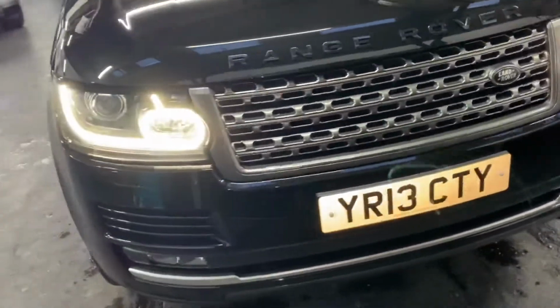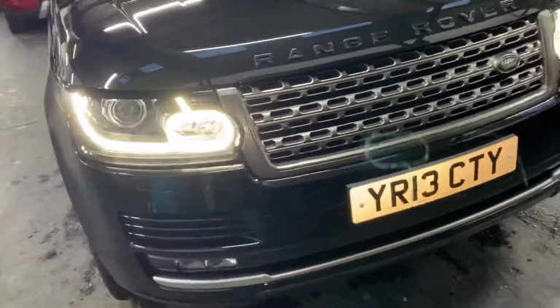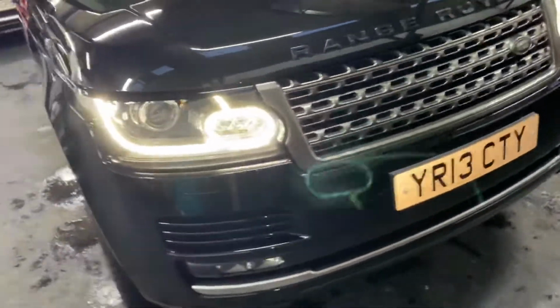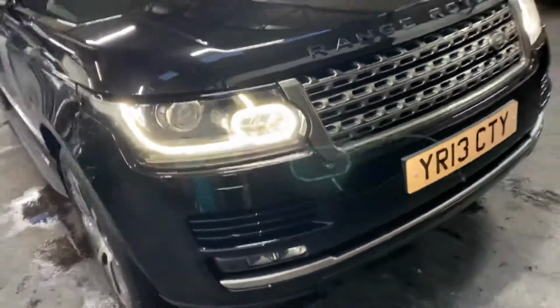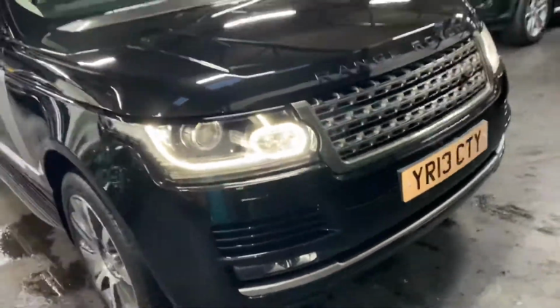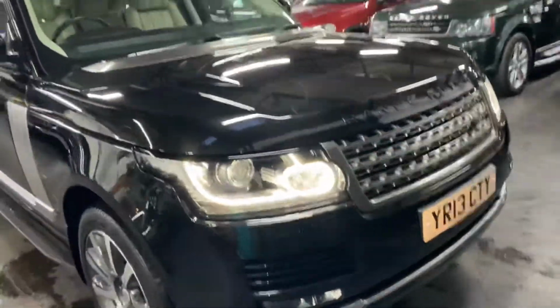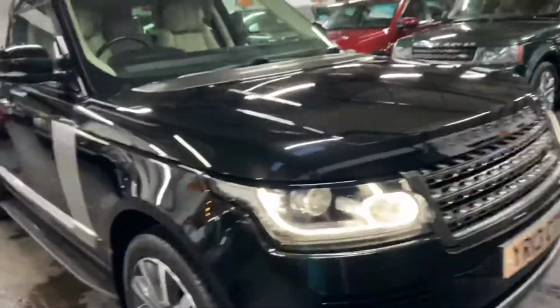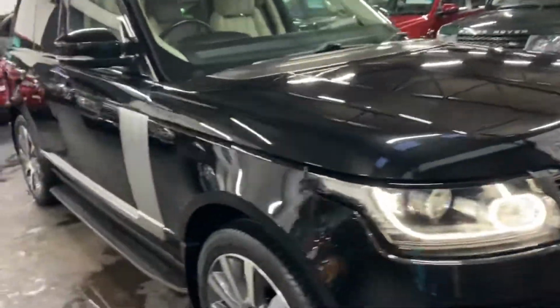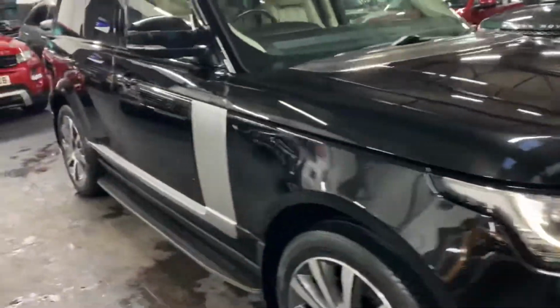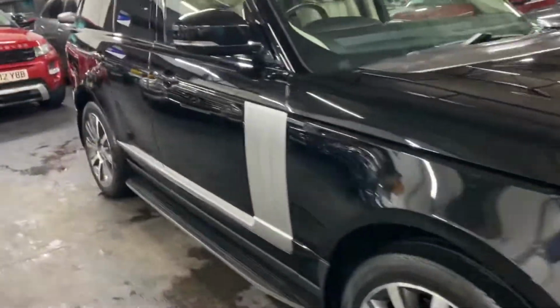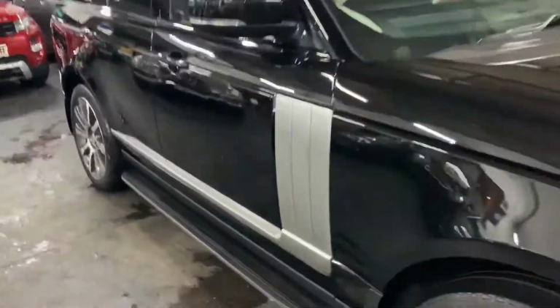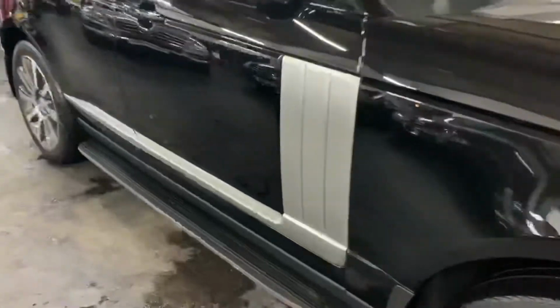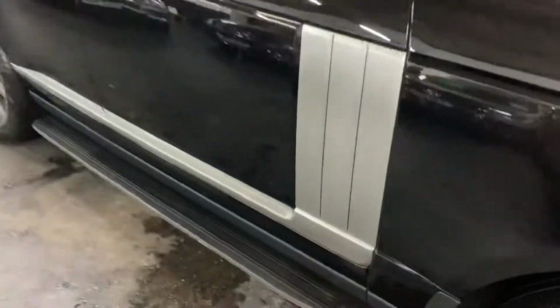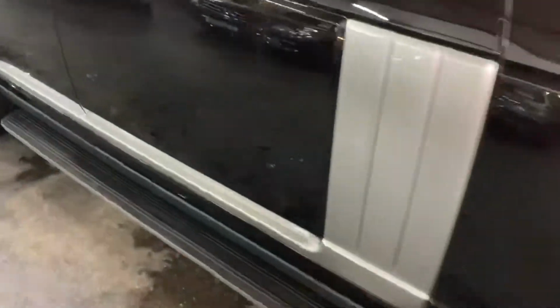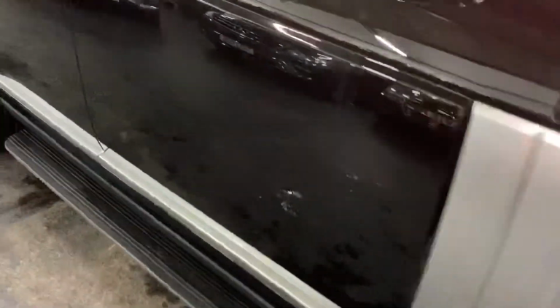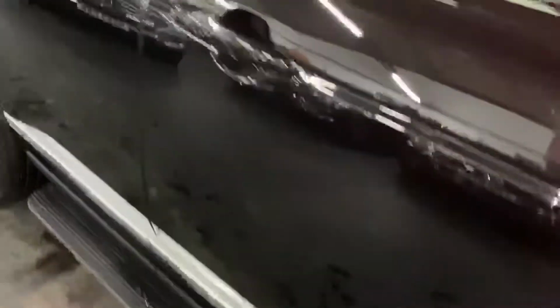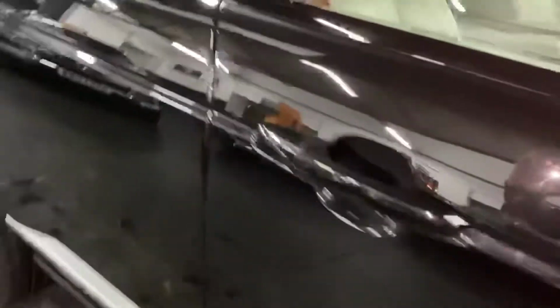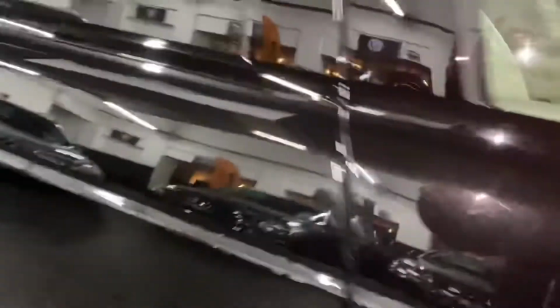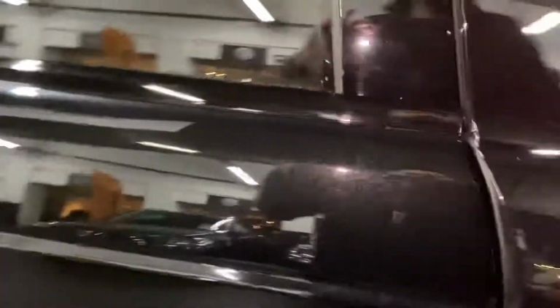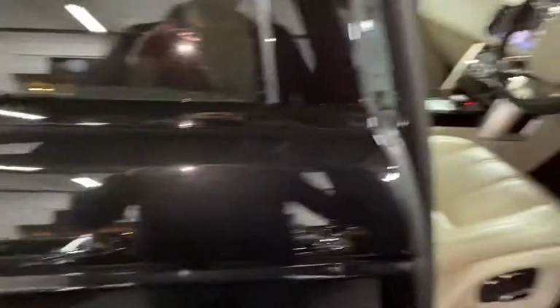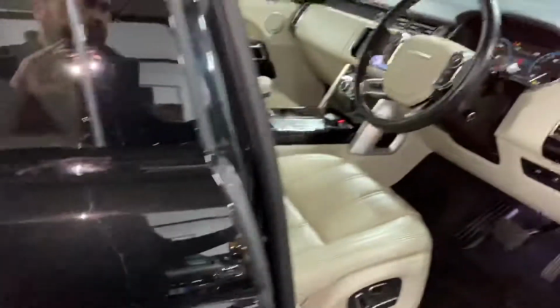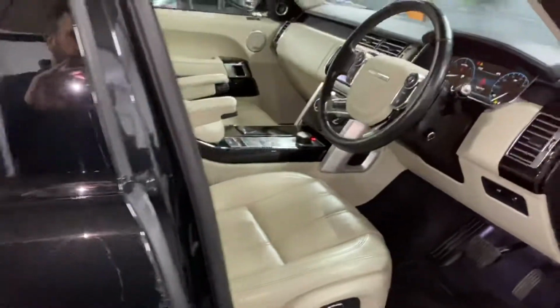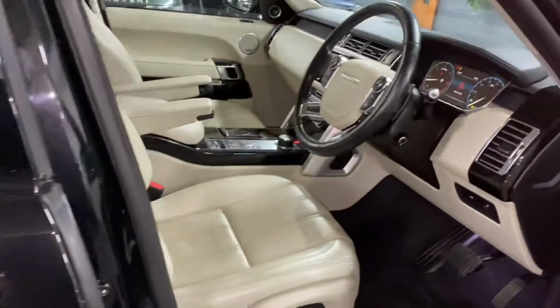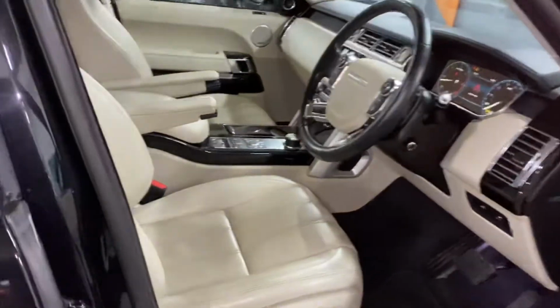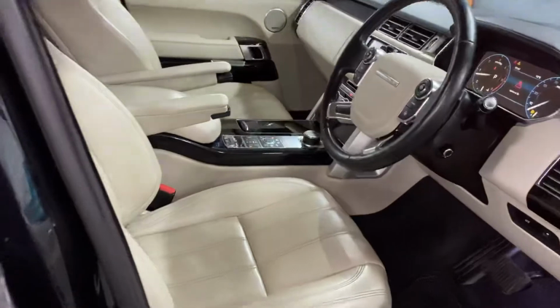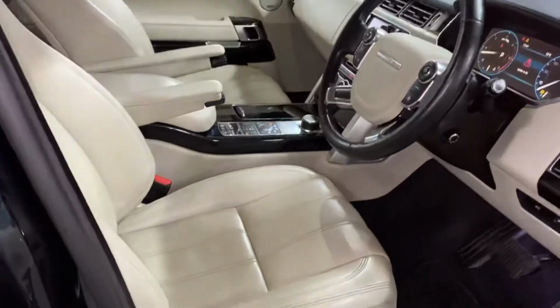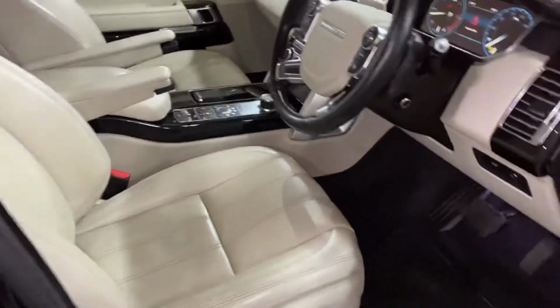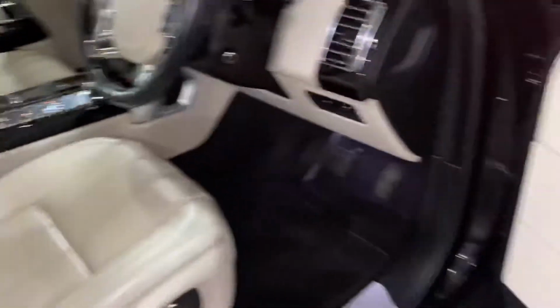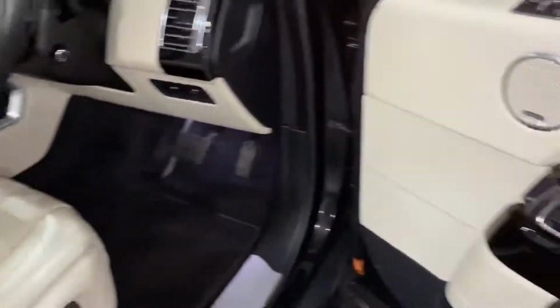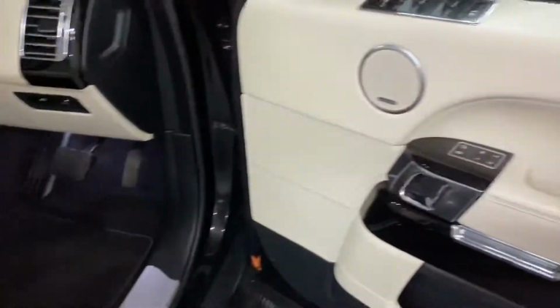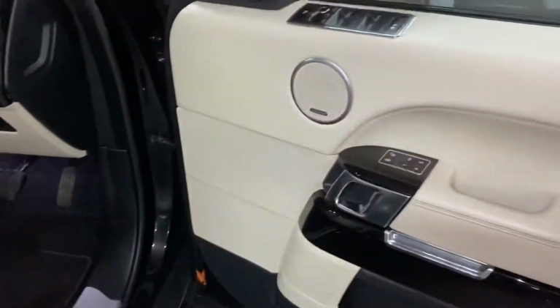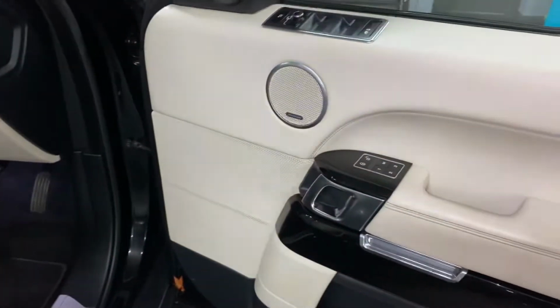Black badges on the front and the rear, silver side vent, keyless entry and keyless start, piano black dash inserts.